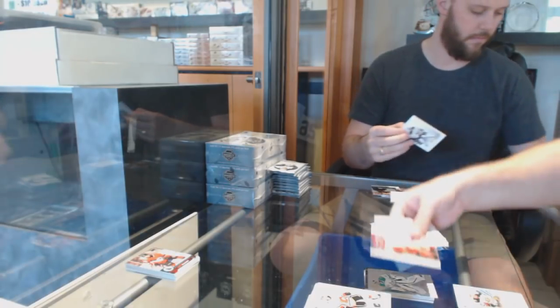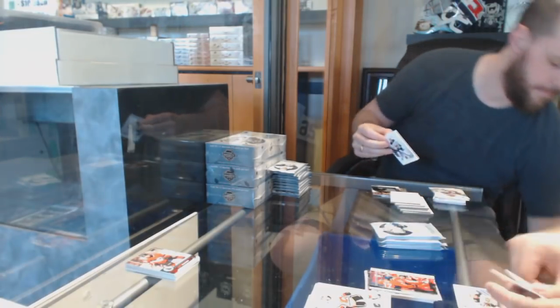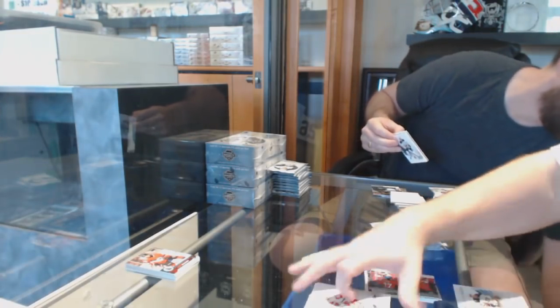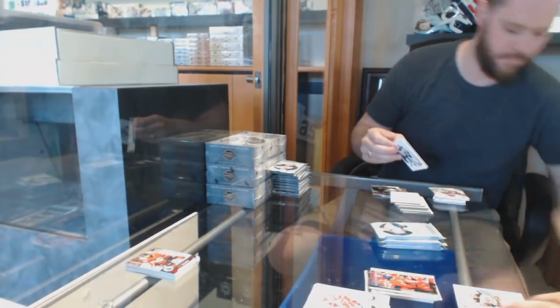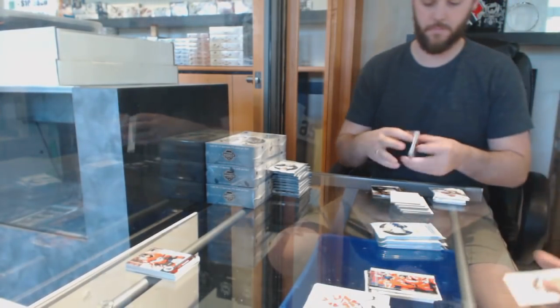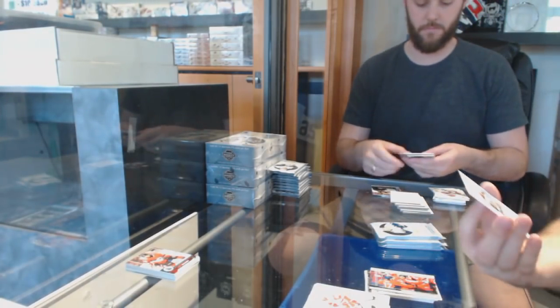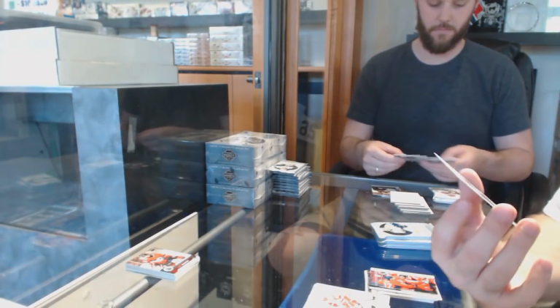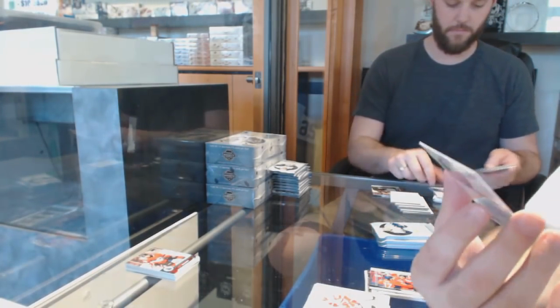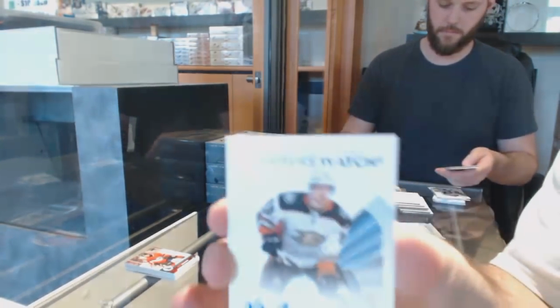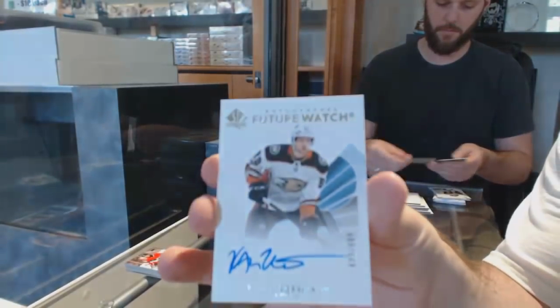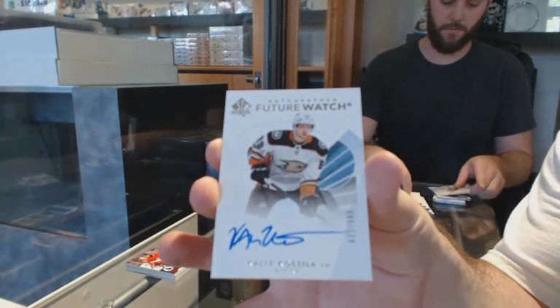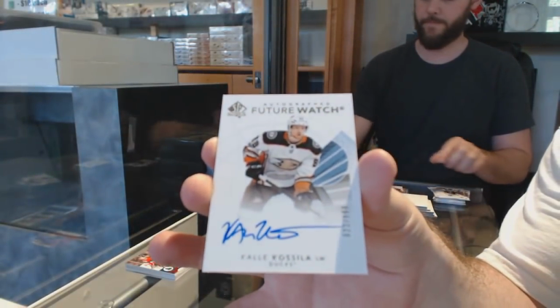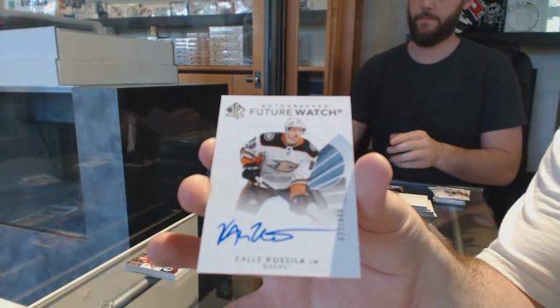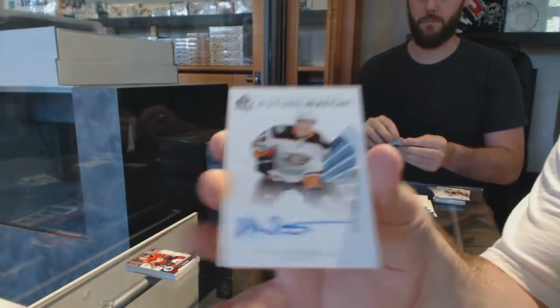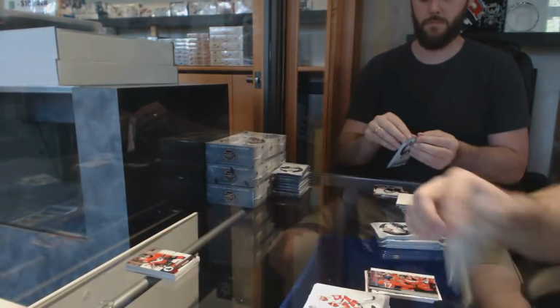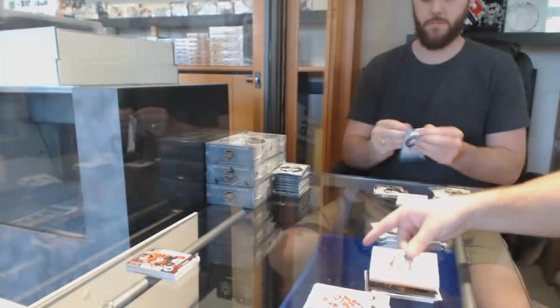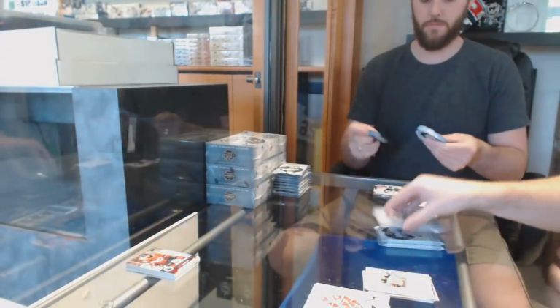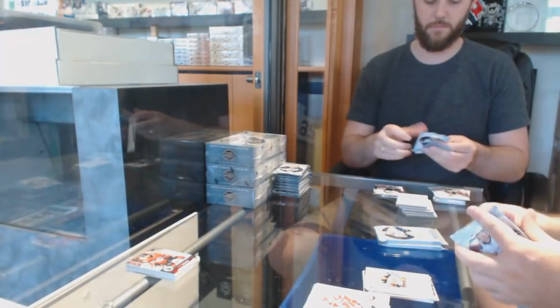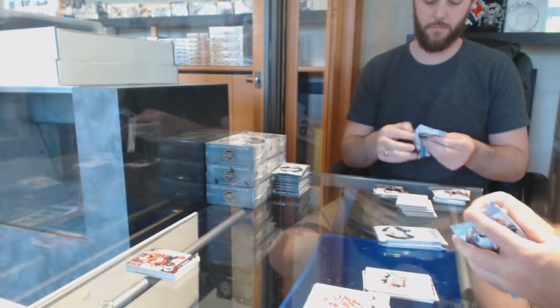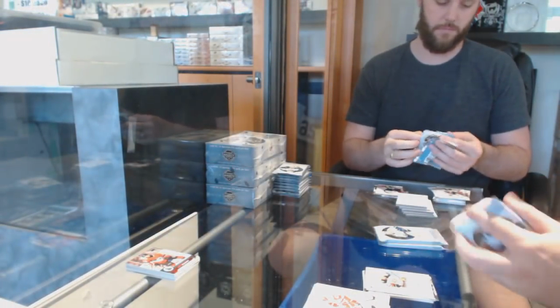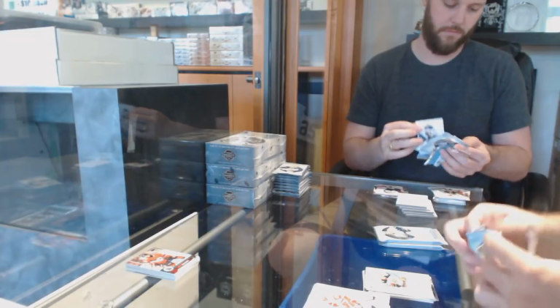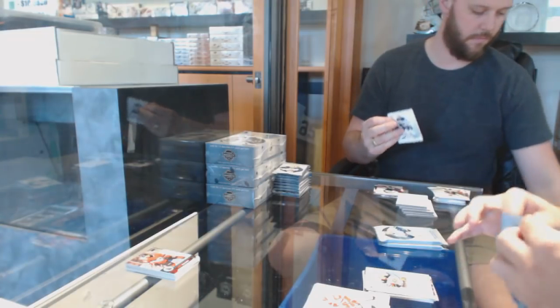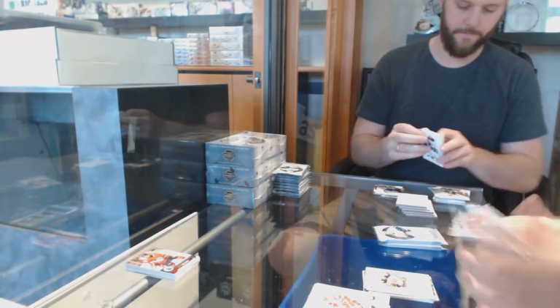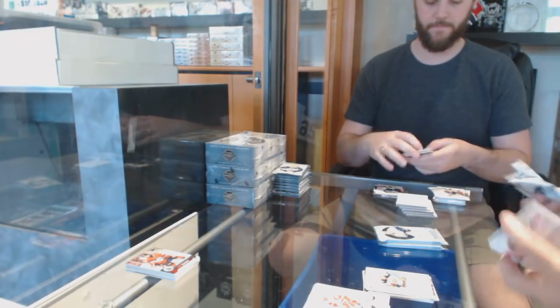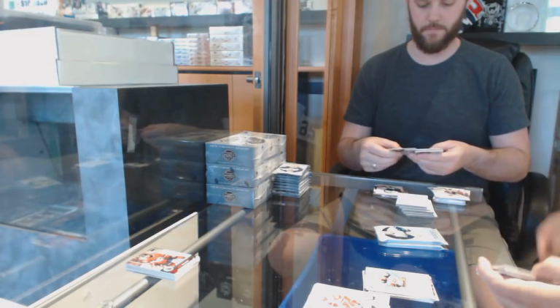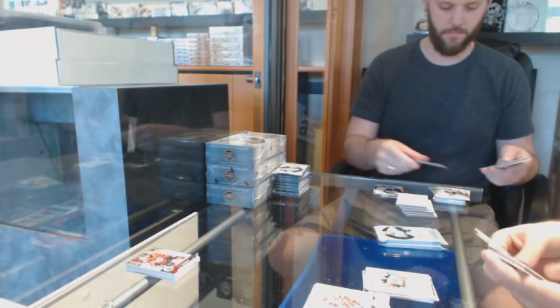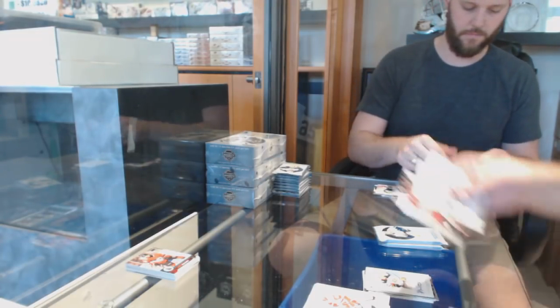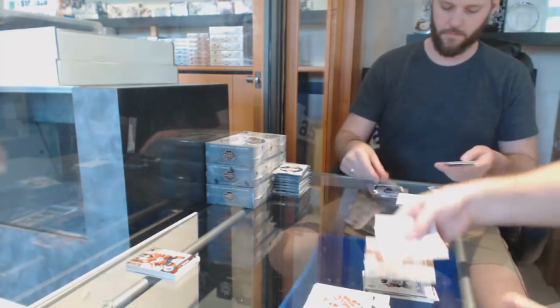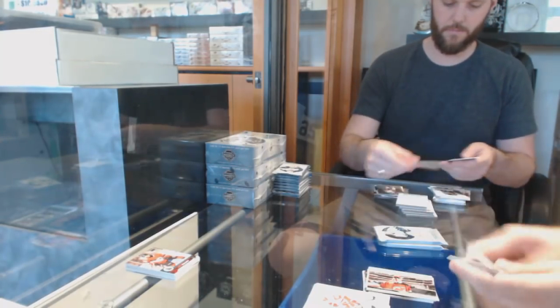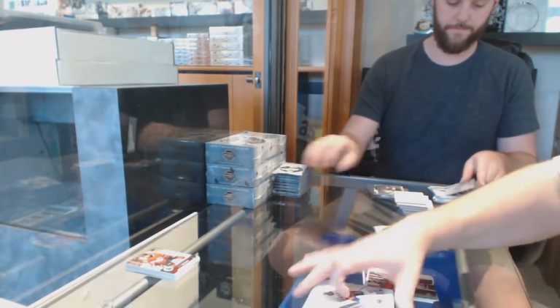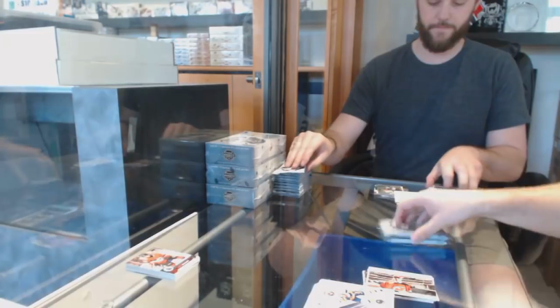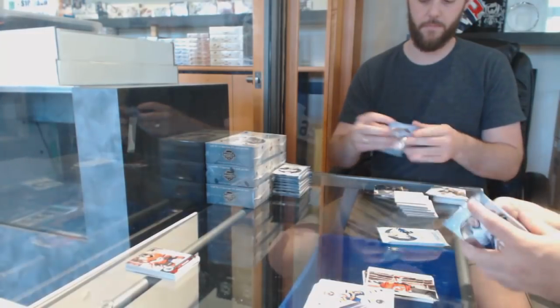We've got Ovechkin for the Capitals Moments. And a Cali Kosilla Future Watch Auto for the Anaheim Ducks. Nico Heesheer Moments for the Devils.